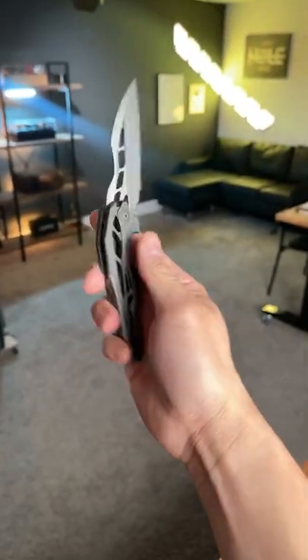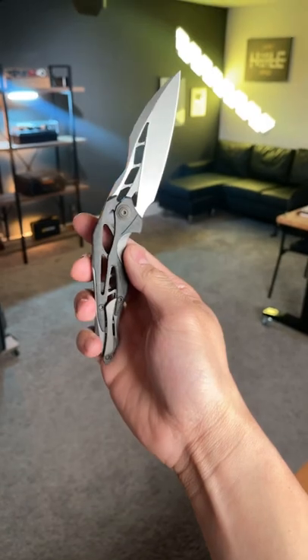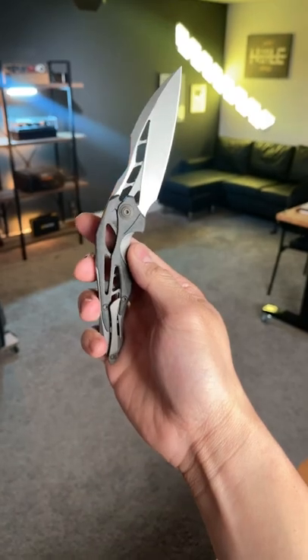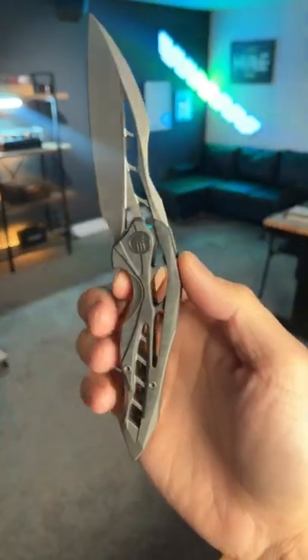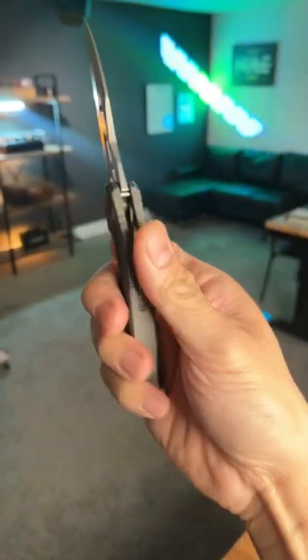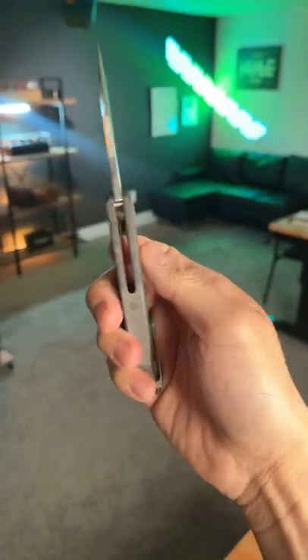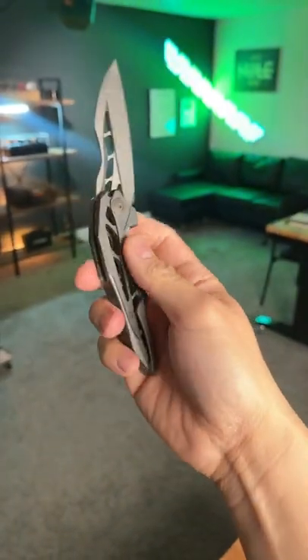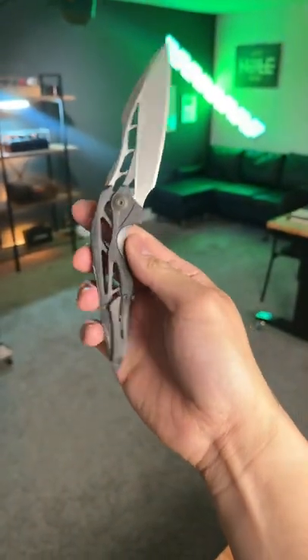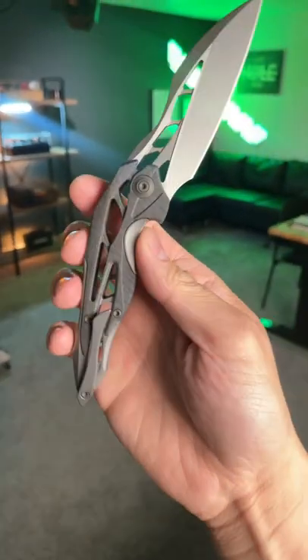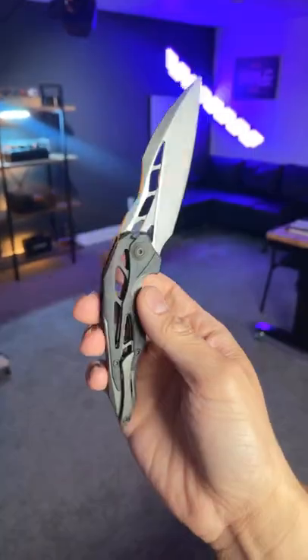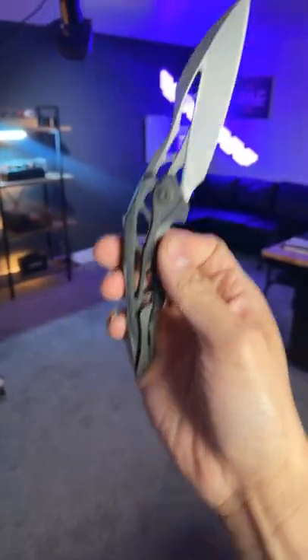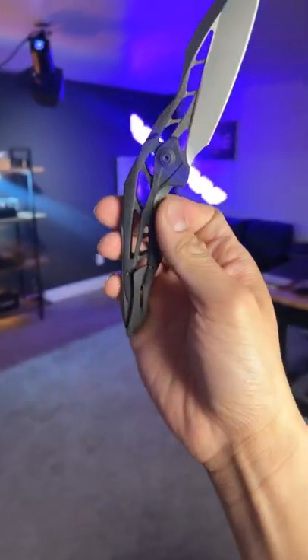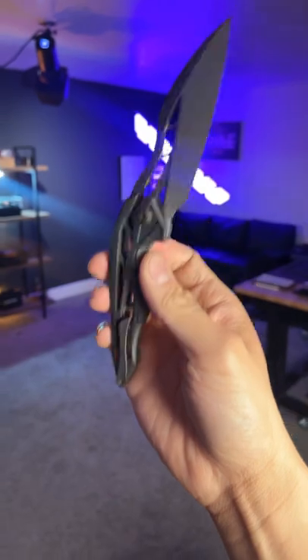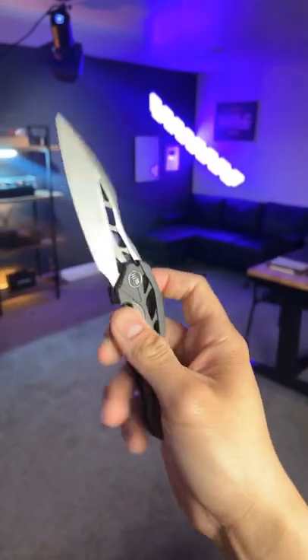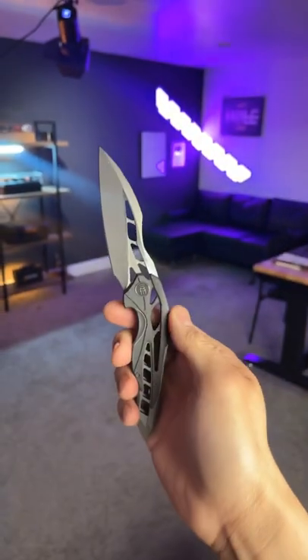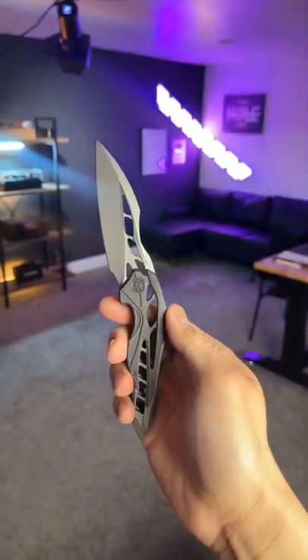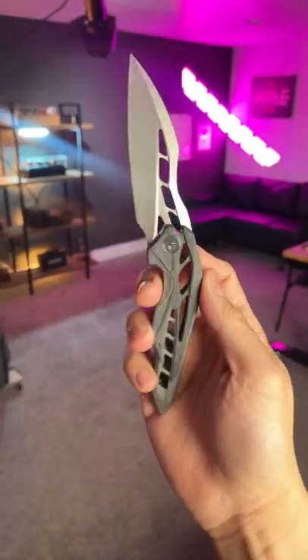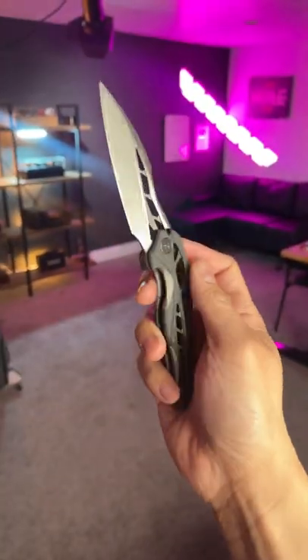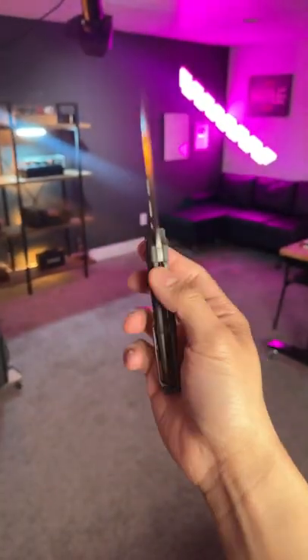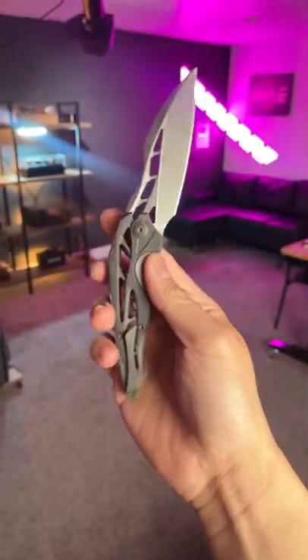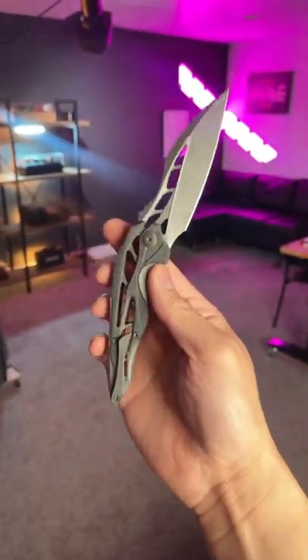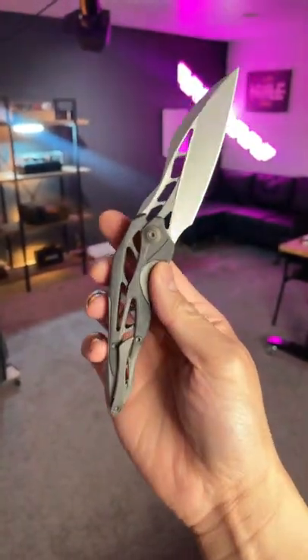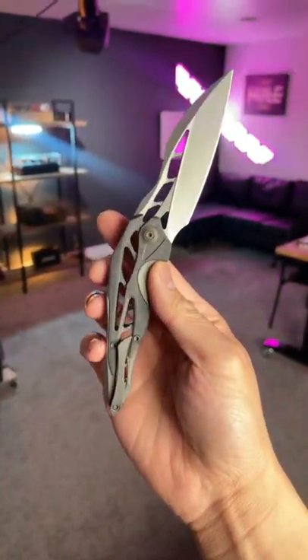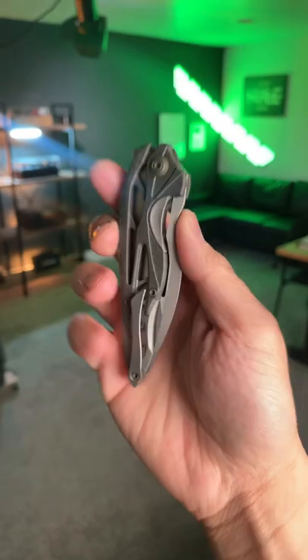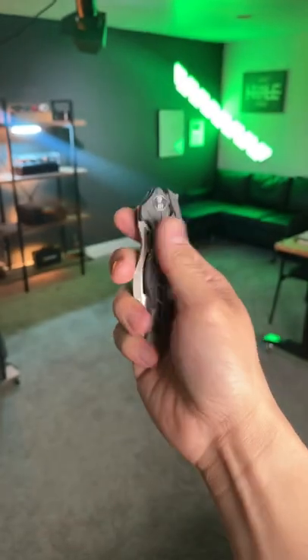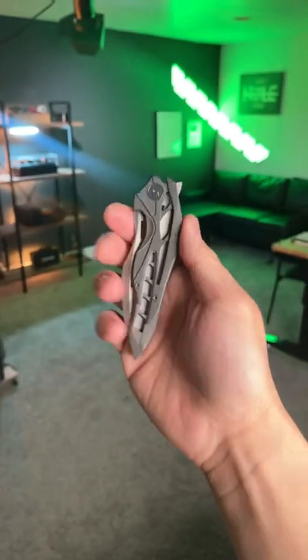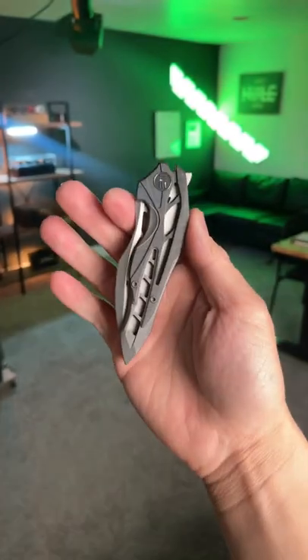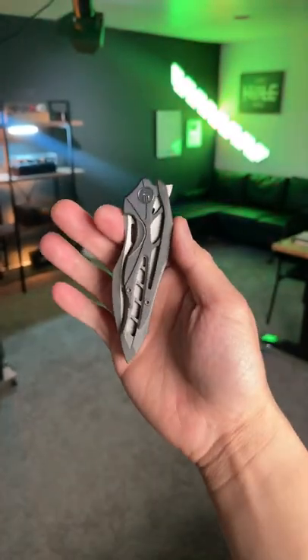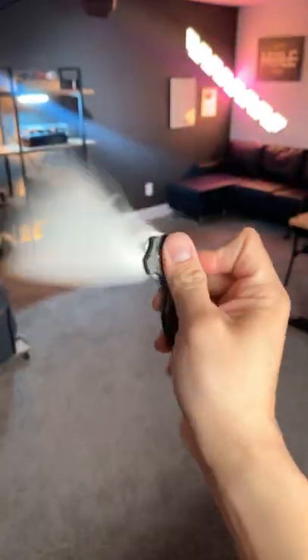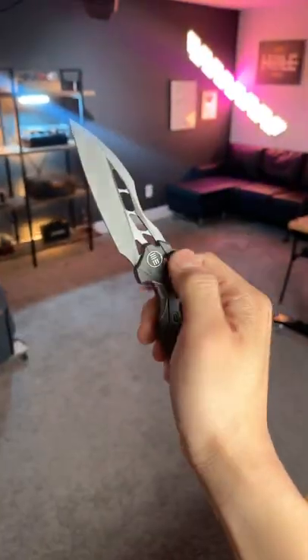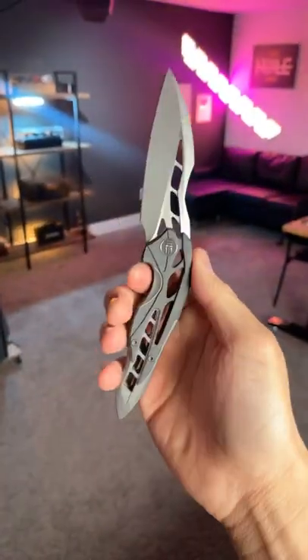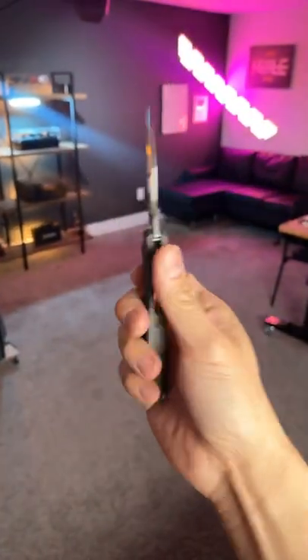Last but not least, this is the We Knives Arrakis. It's got a flamed titanium handle and that crazy skeletonized frame. And if you haven't already seen, I'm going to be giving this one away — just go to my 200k giveaway video and make sure that you follow the instructions on the video.